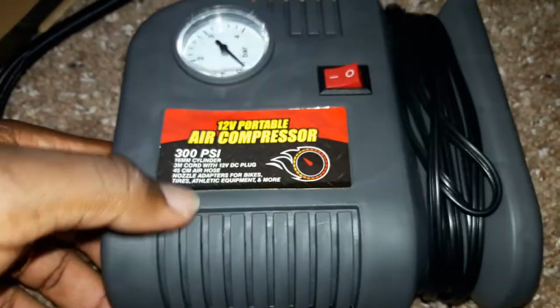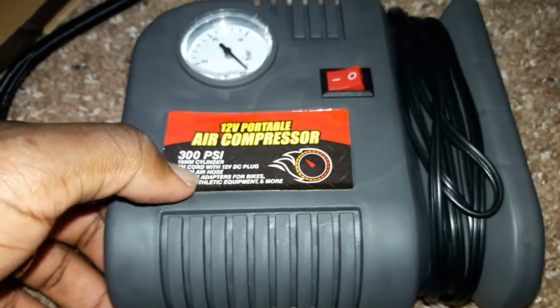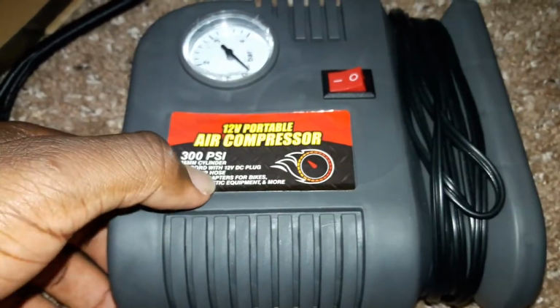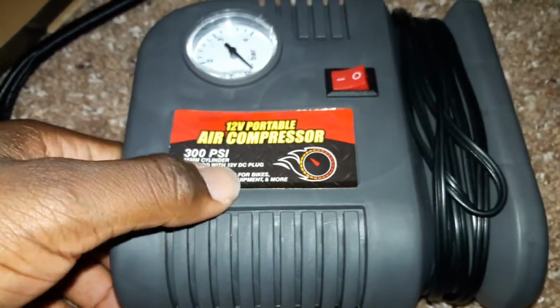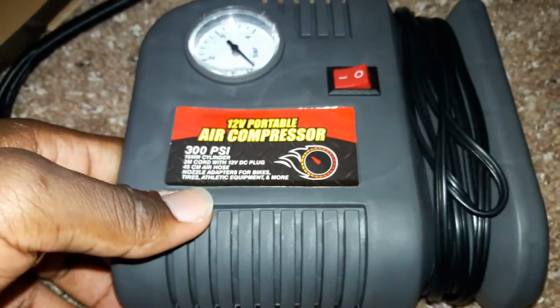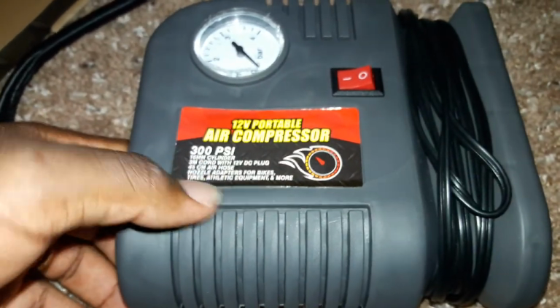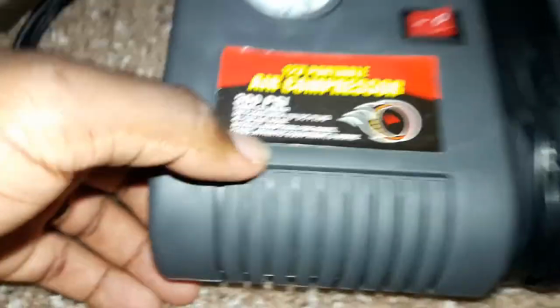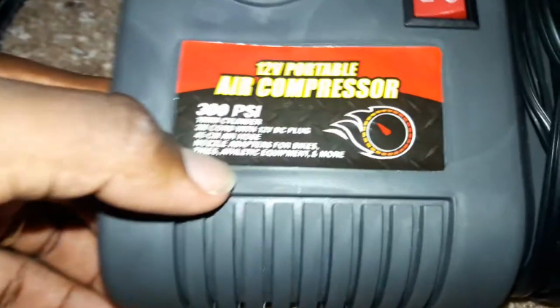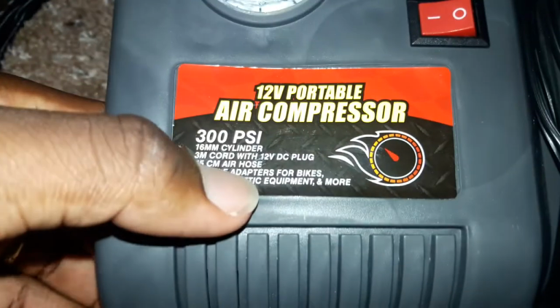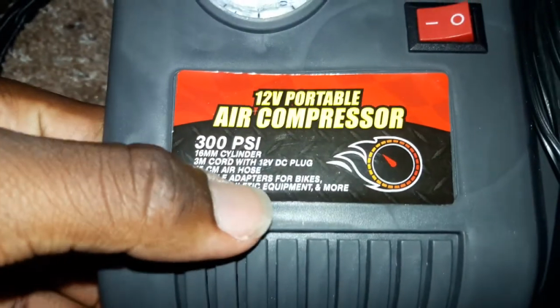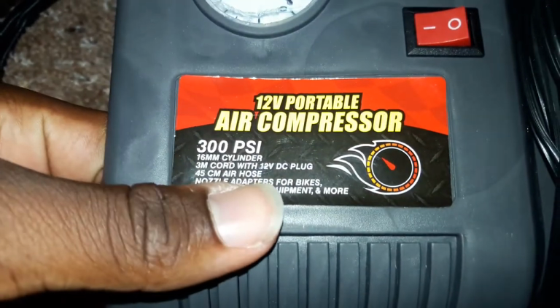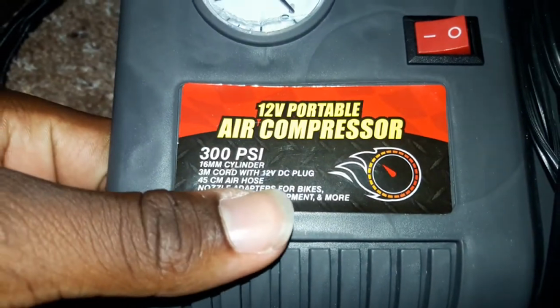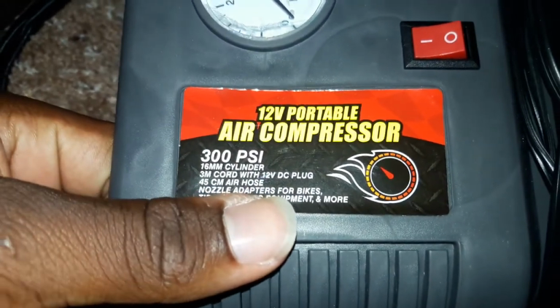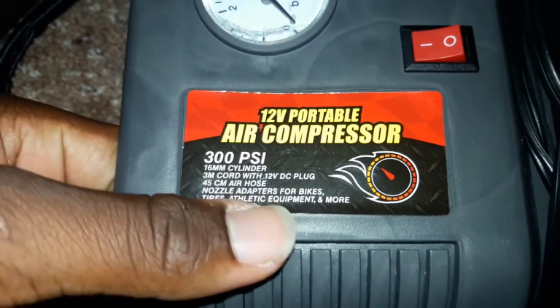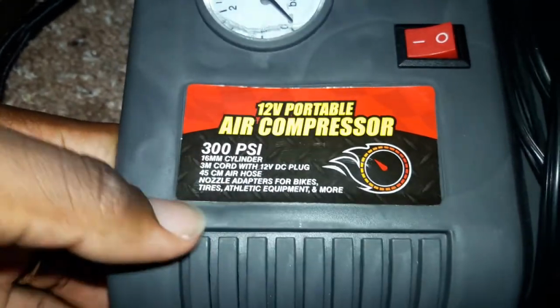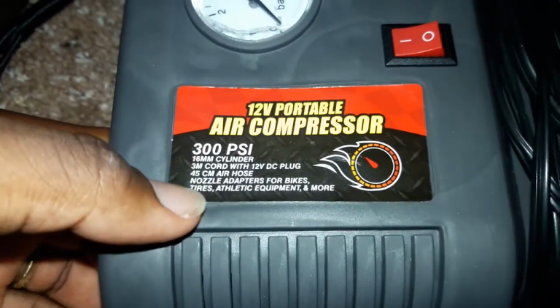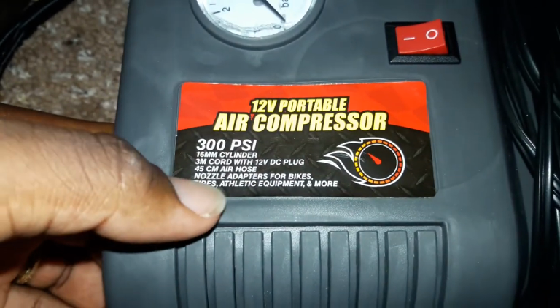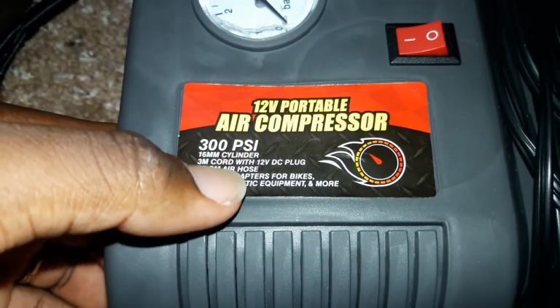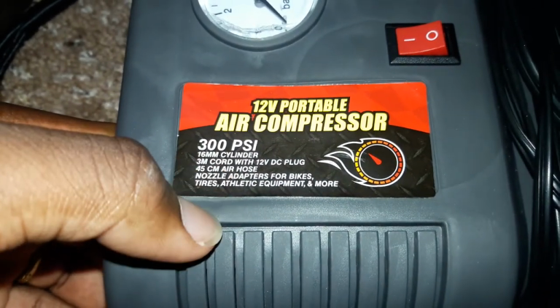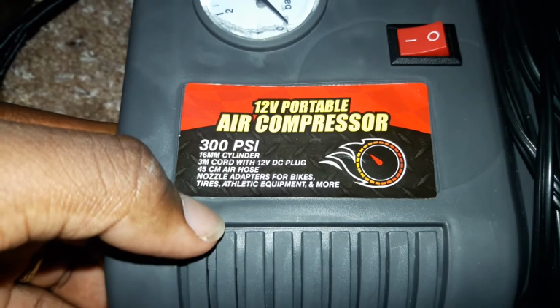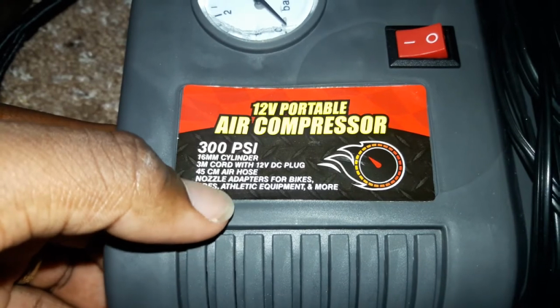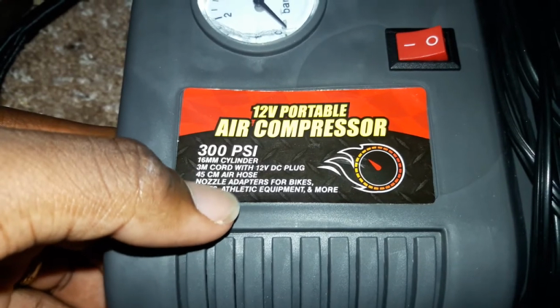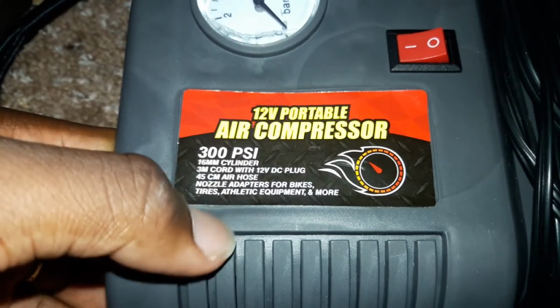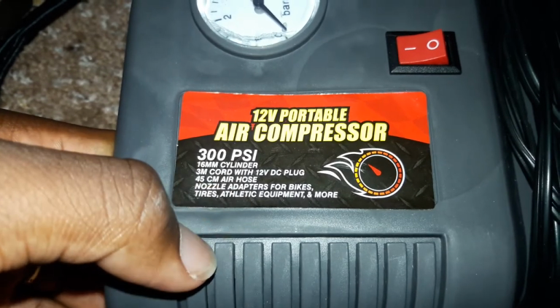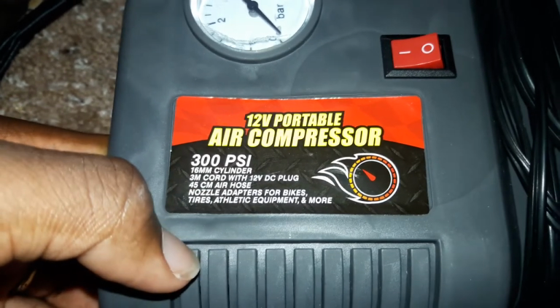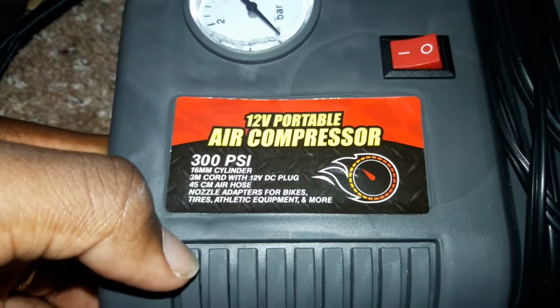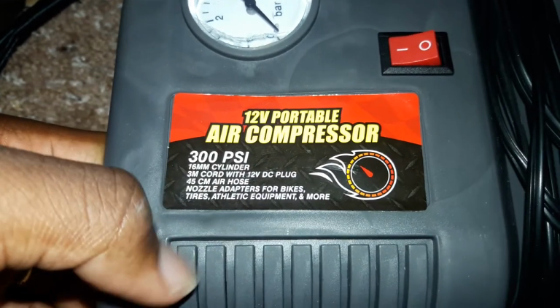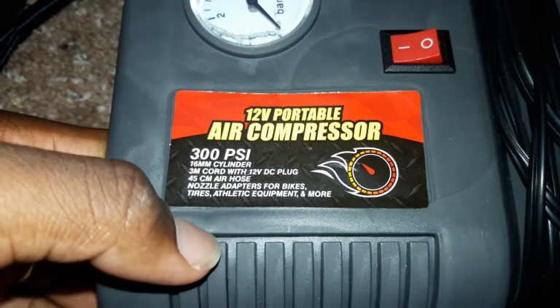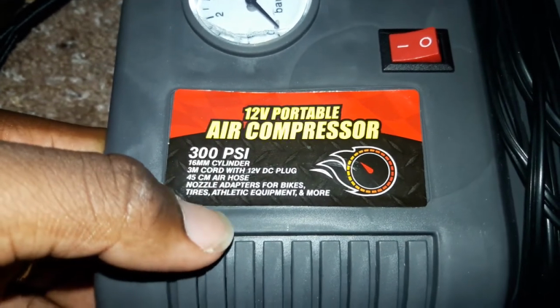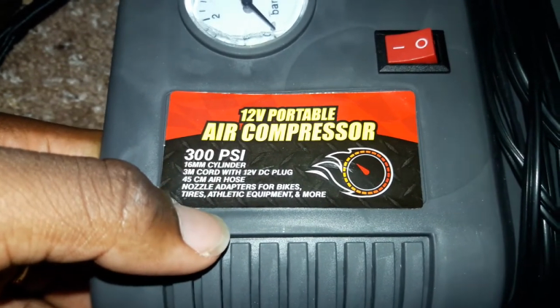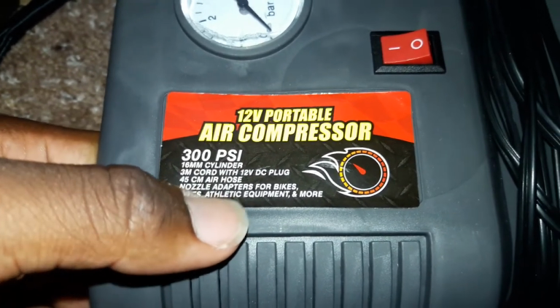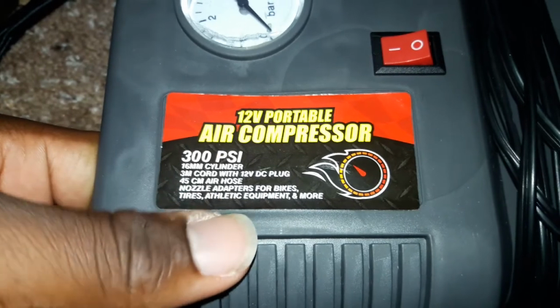Six millimeter cylinder, 3-meter cord with 12-volt DC plug, 45-centimeter air hose, nozzle adapters for bikes, tires, athletic equipment, and more.